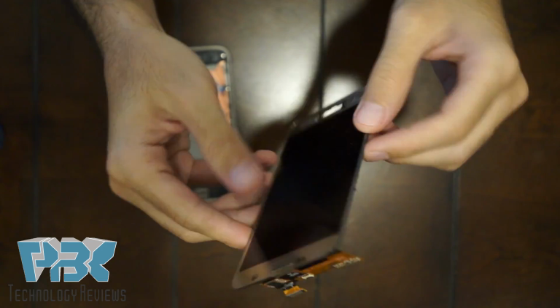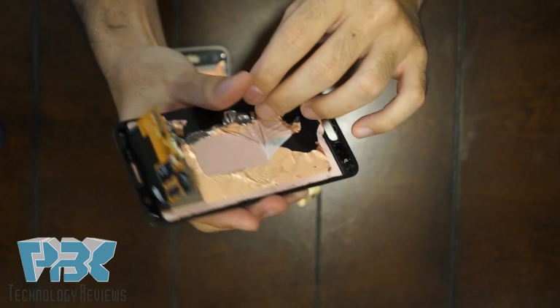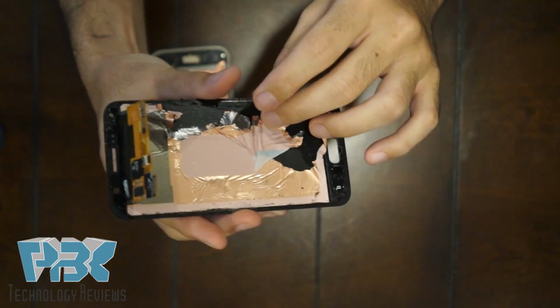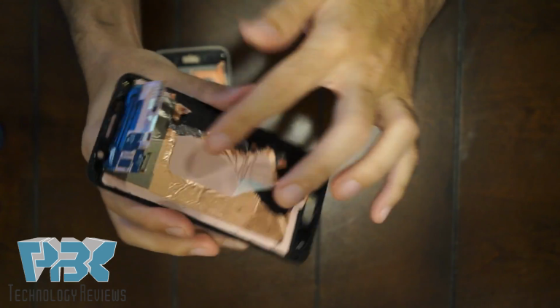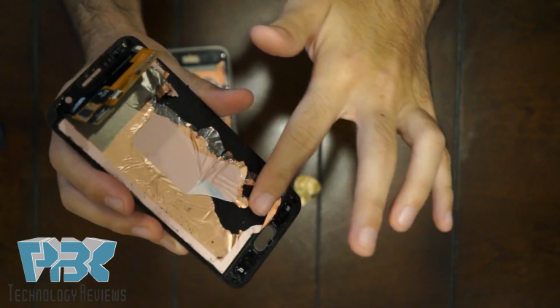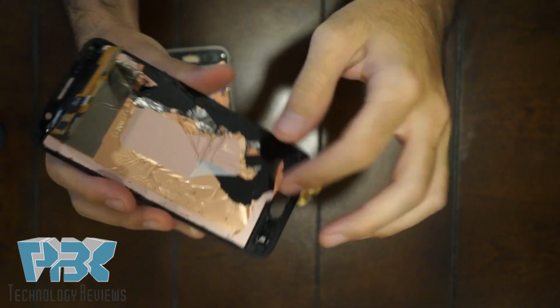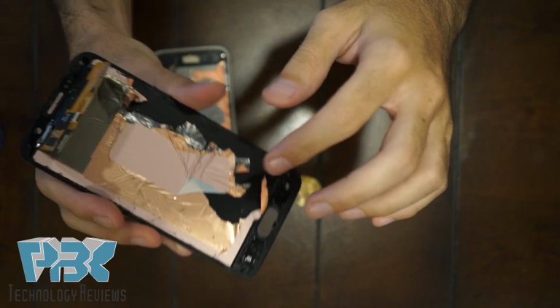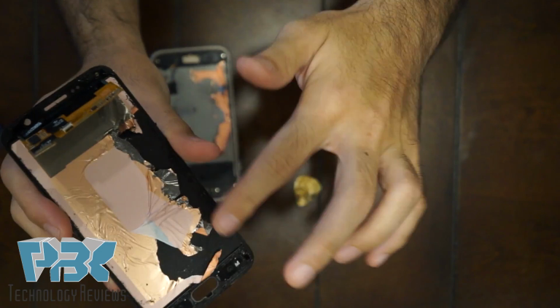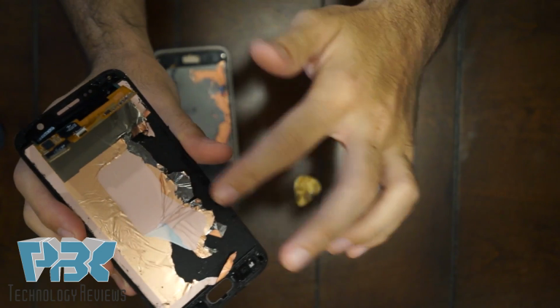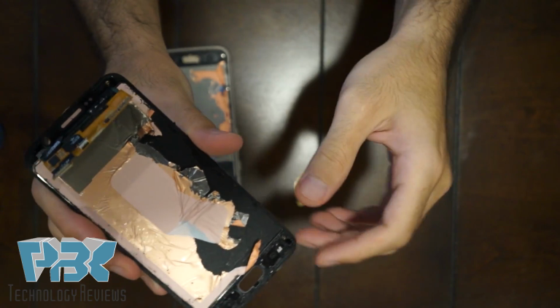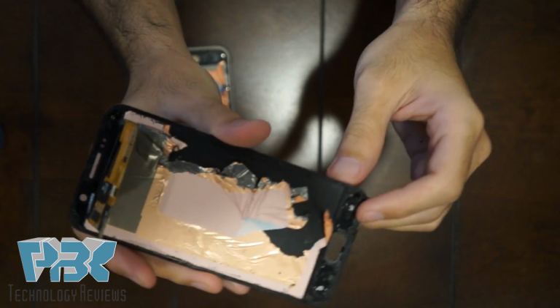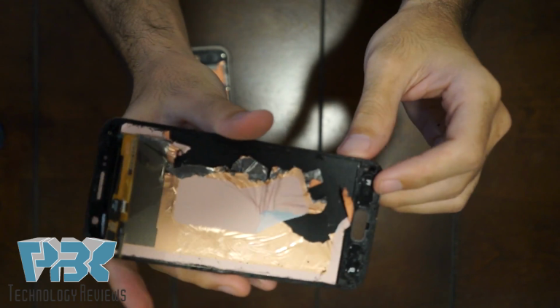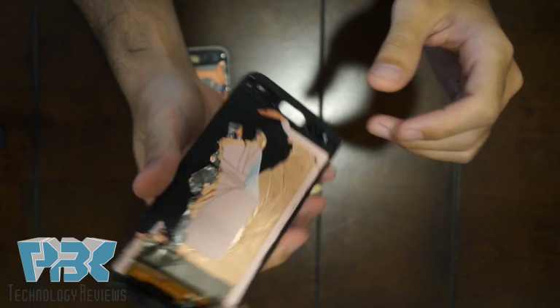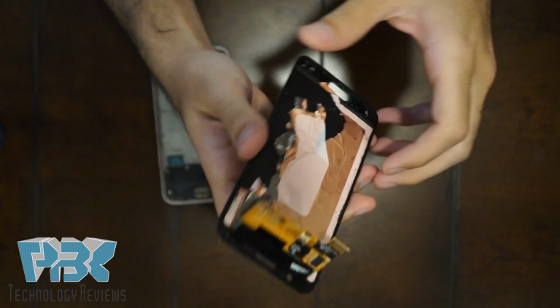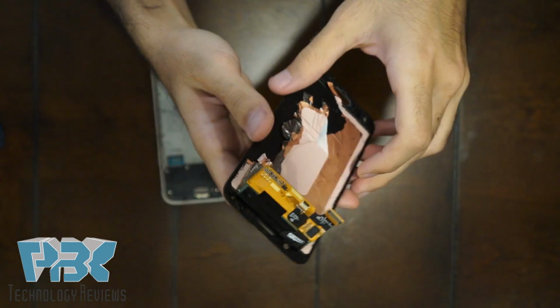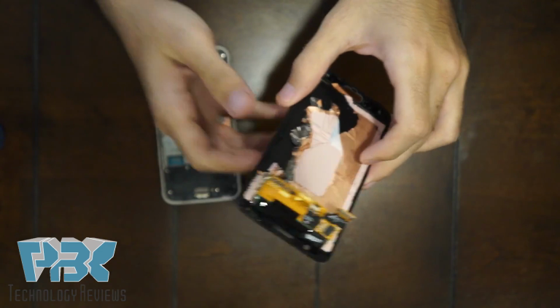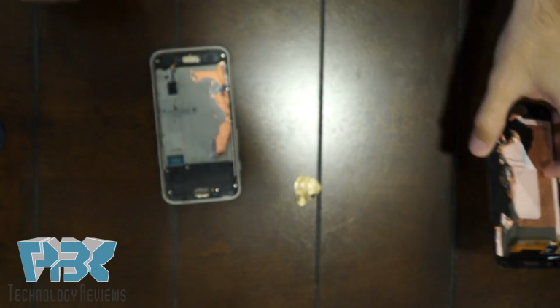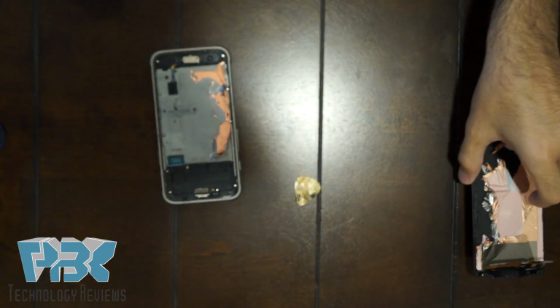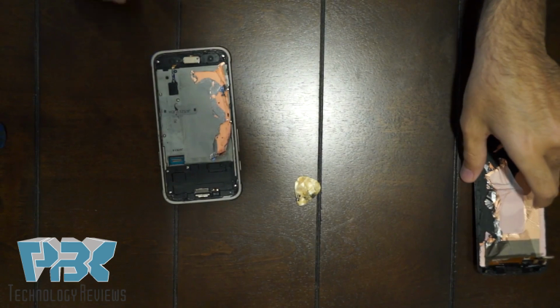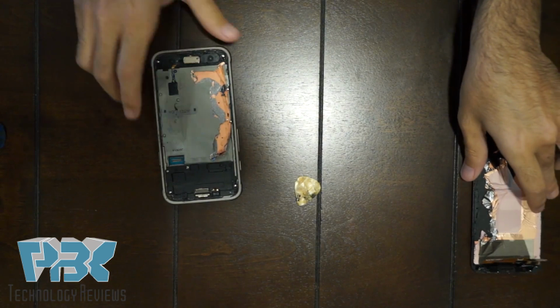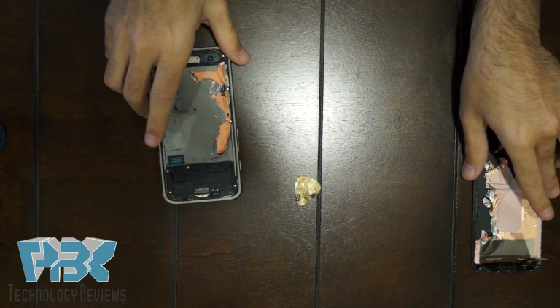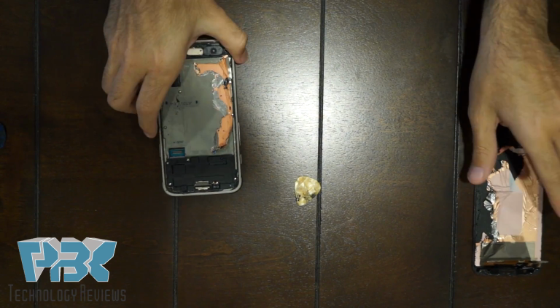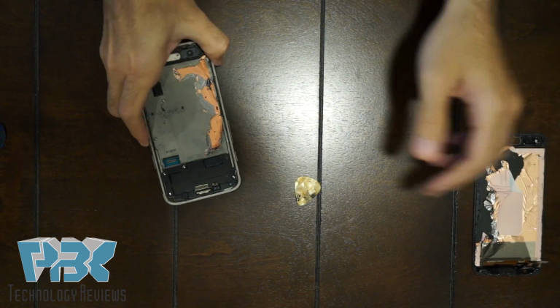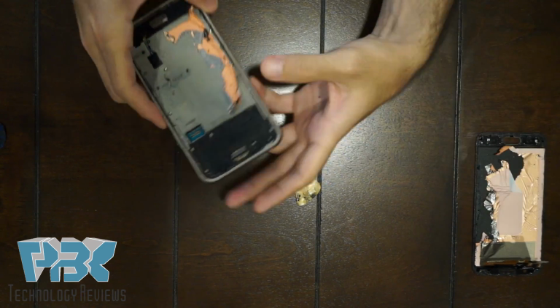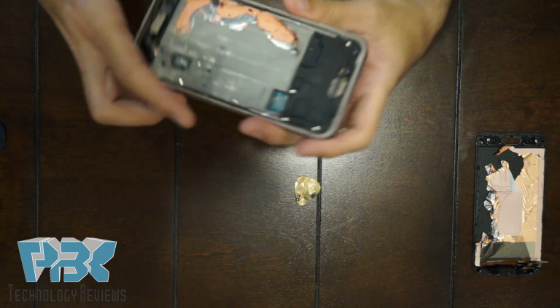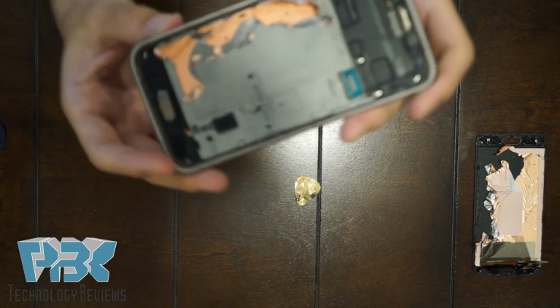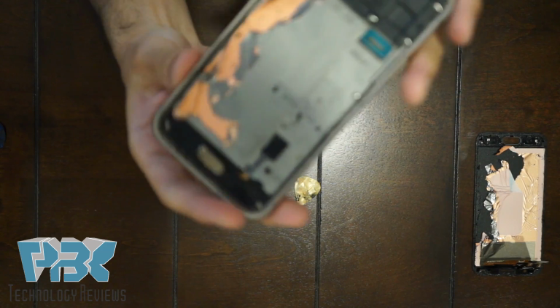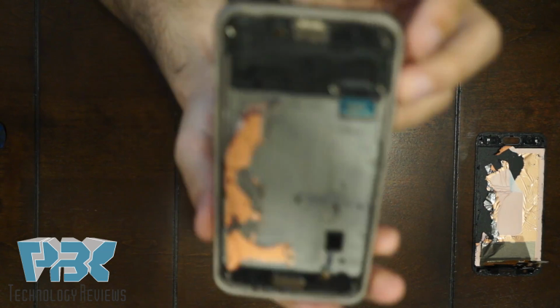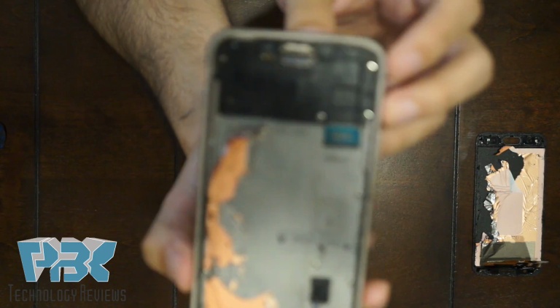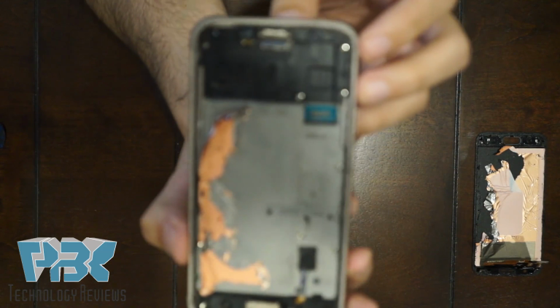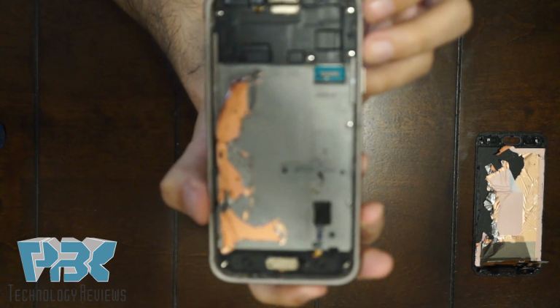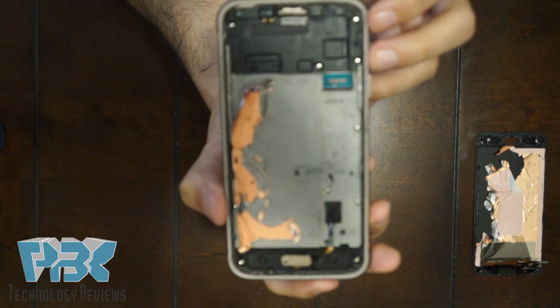We have this copper shield that goes on the back. And then this is going to be your mid-frame.